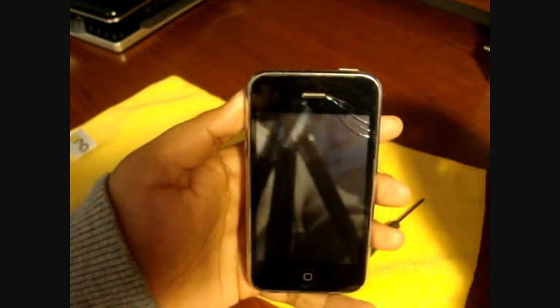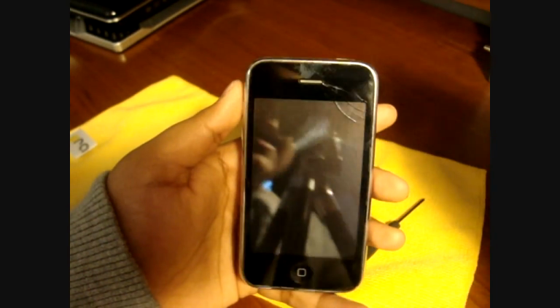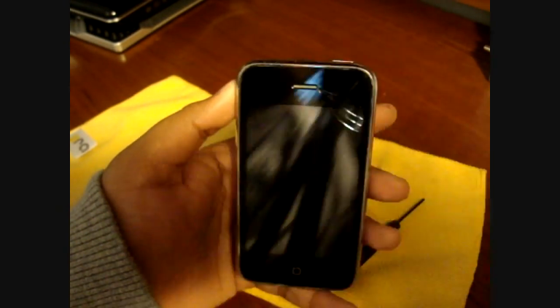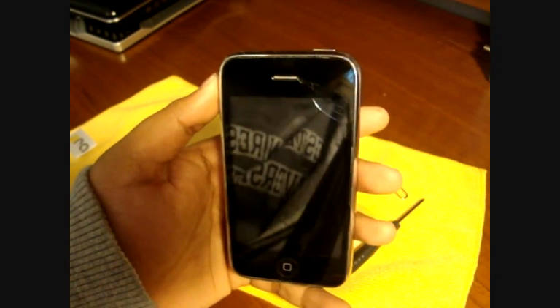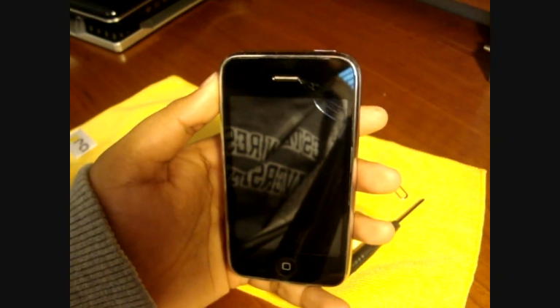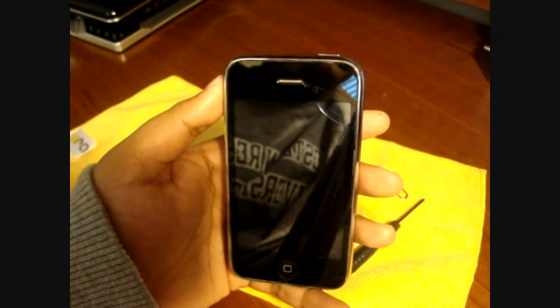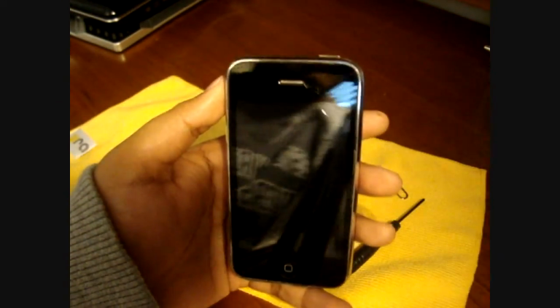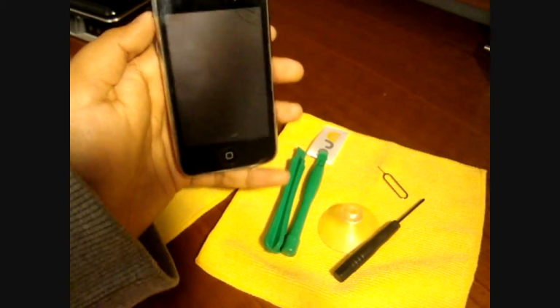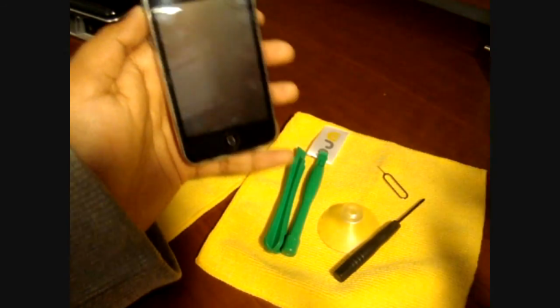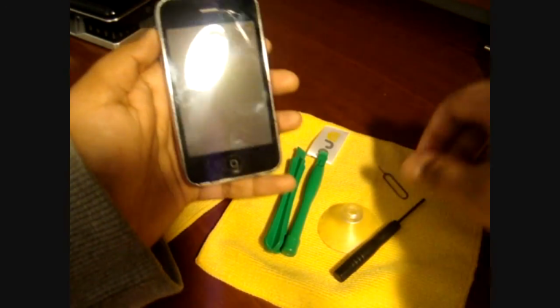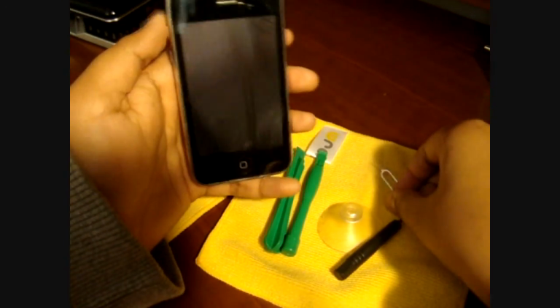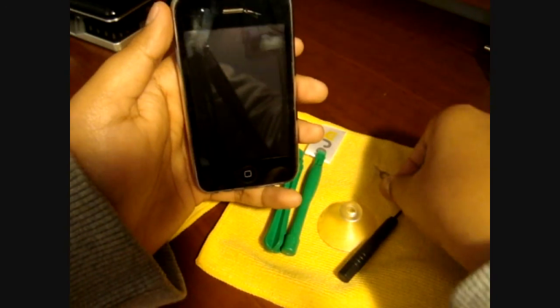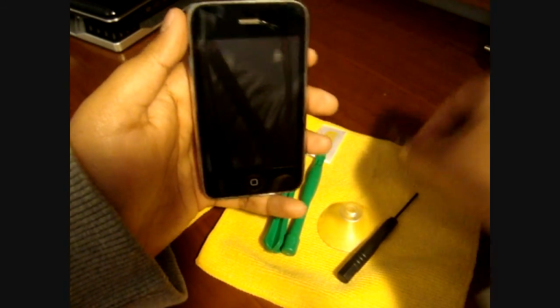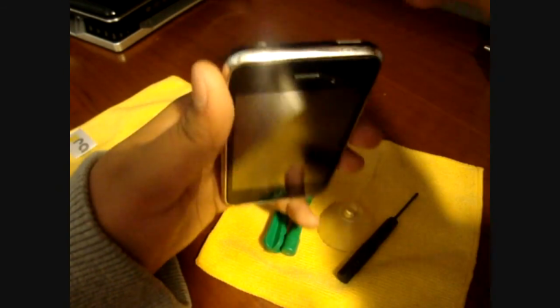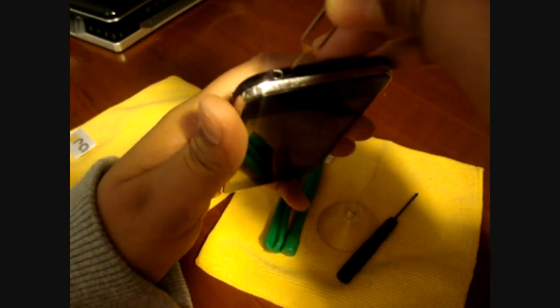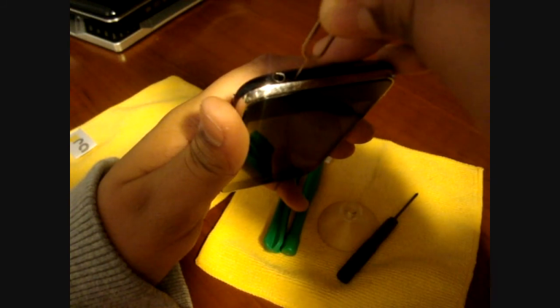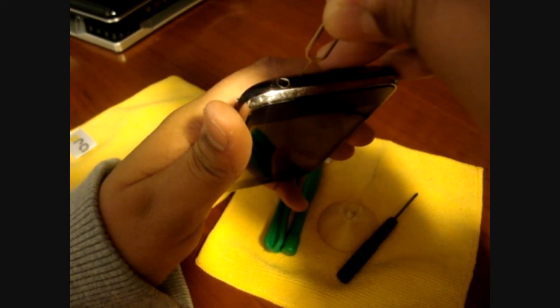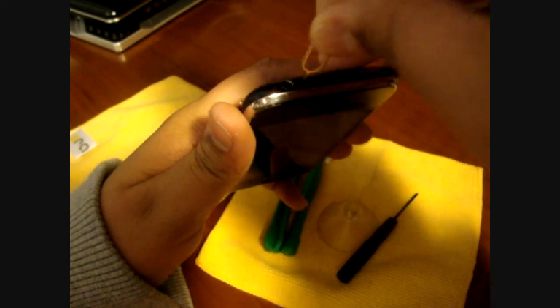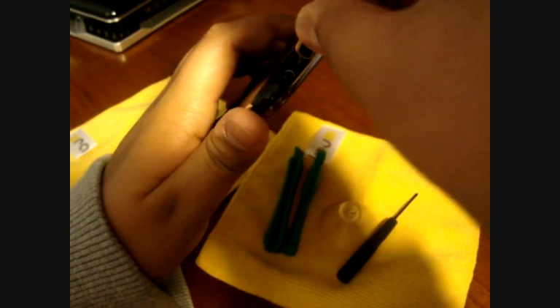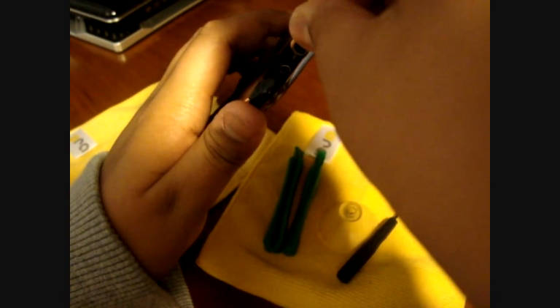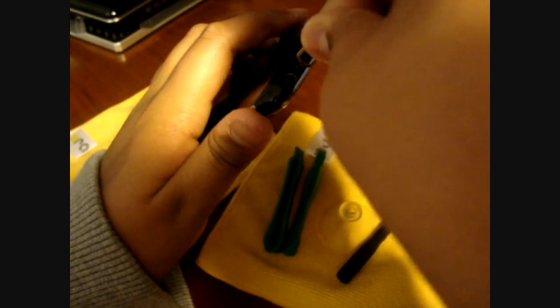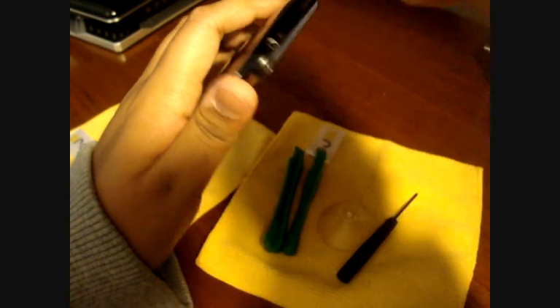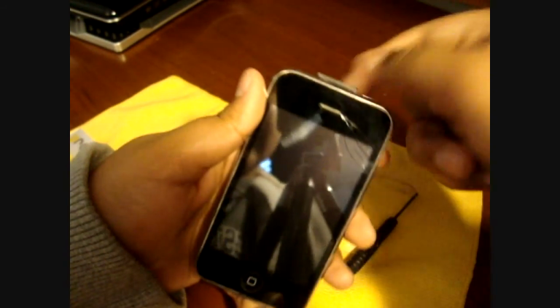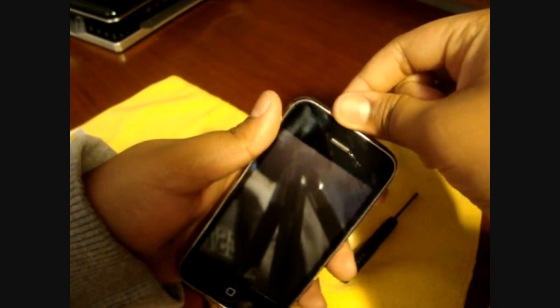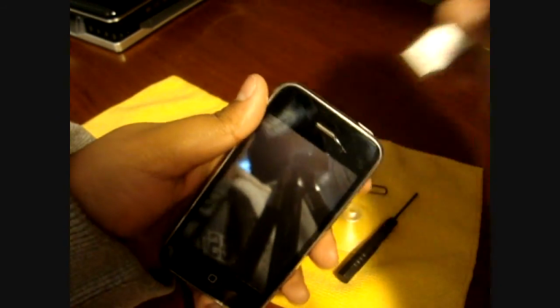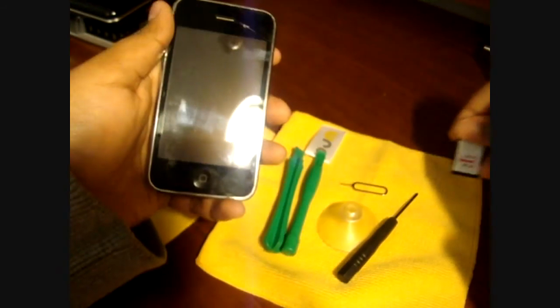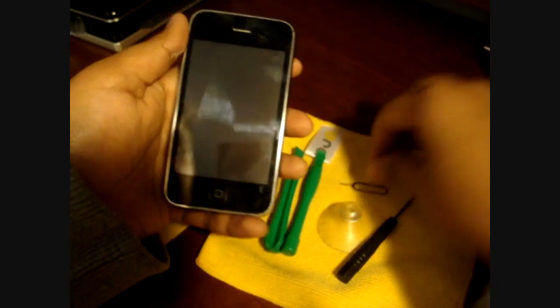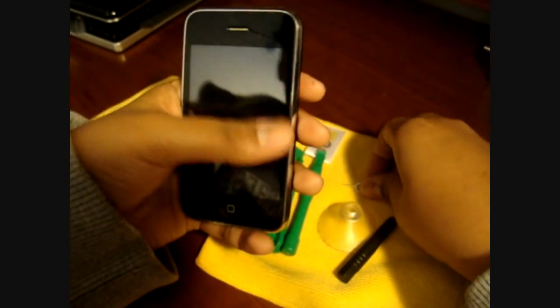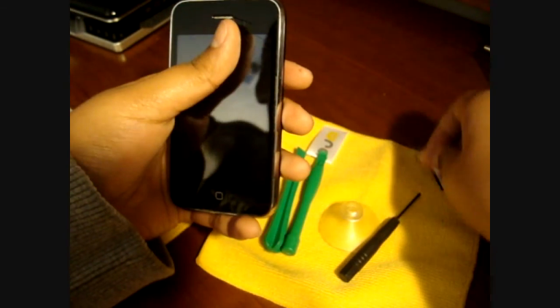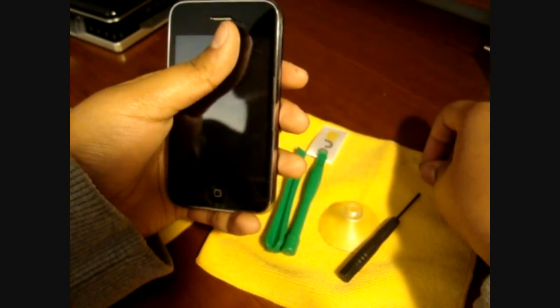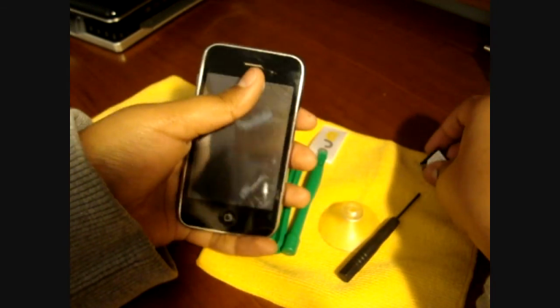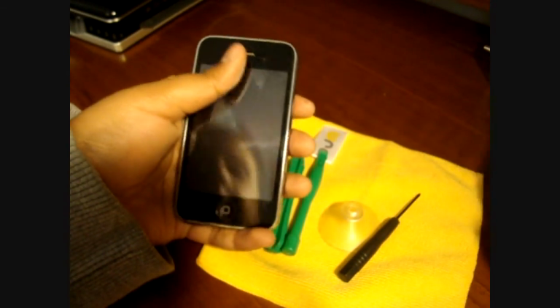The next thing we're going to do is take out your SIM card. Pop in your SIM card remover to eject the SIM card, and there we go. Now we're ready to move on to the next step.